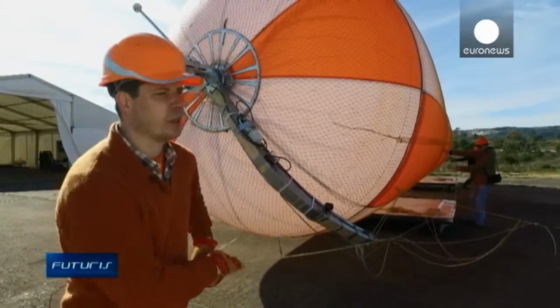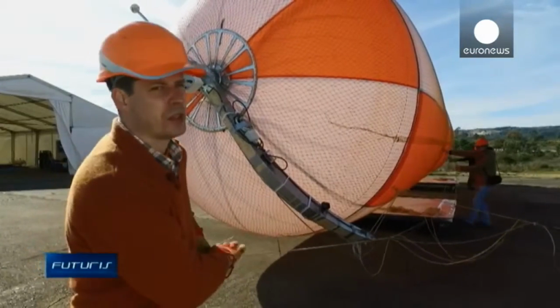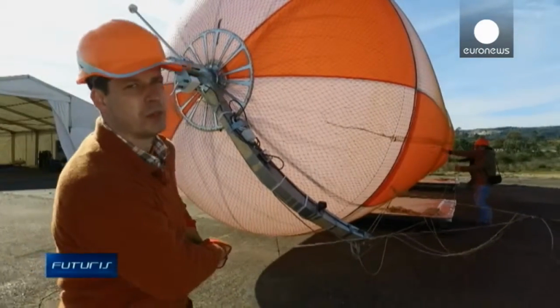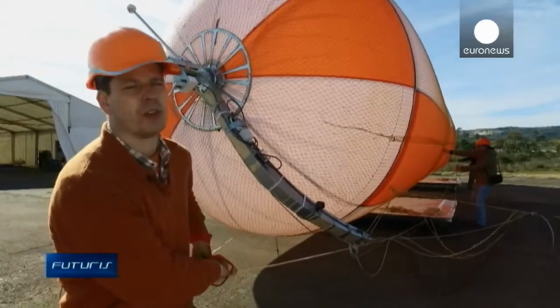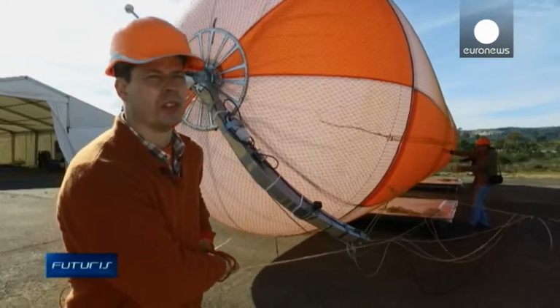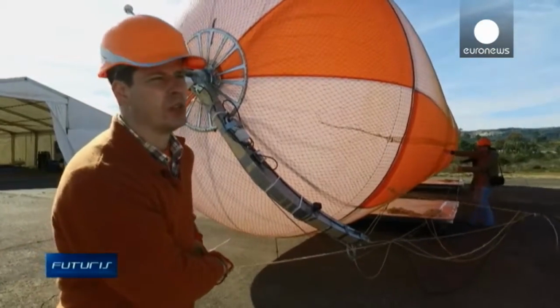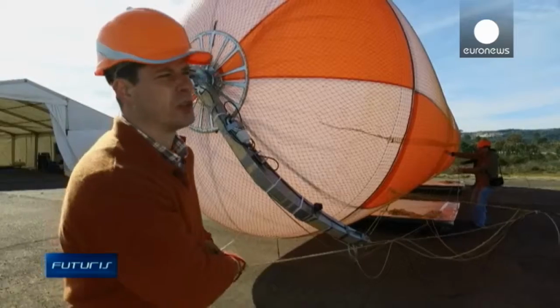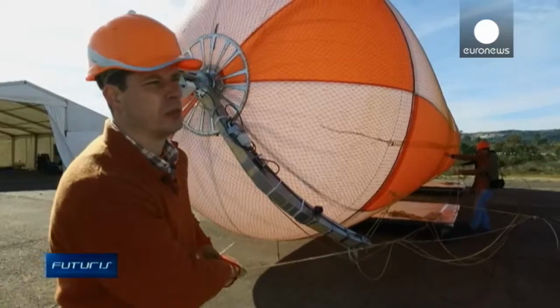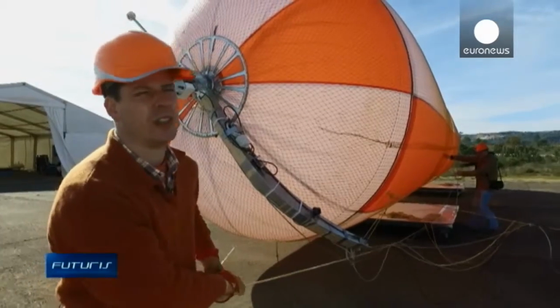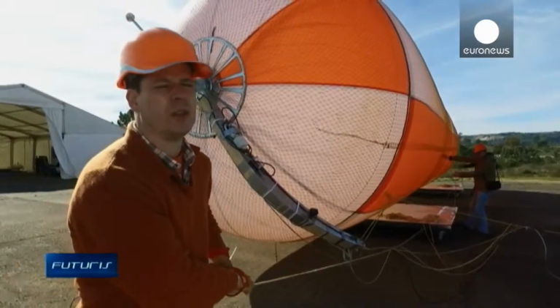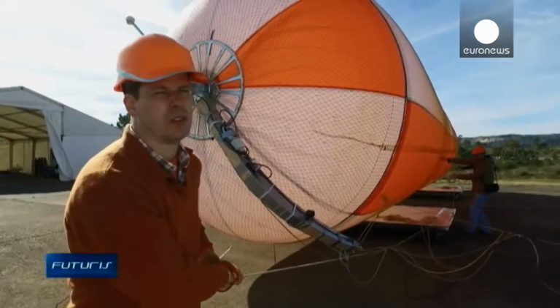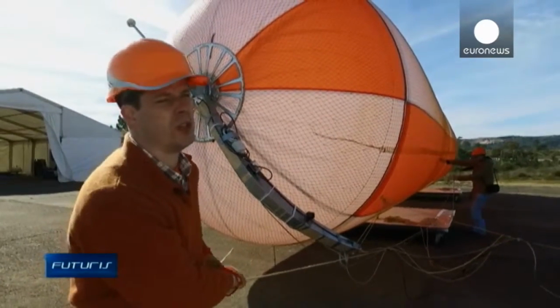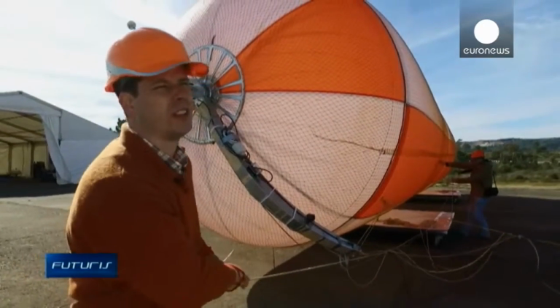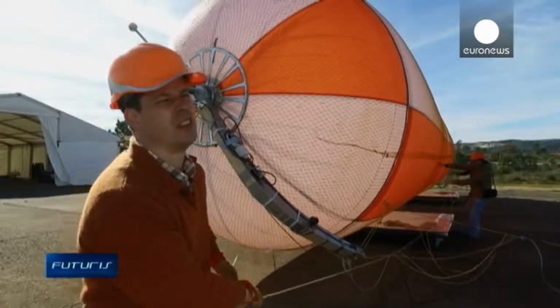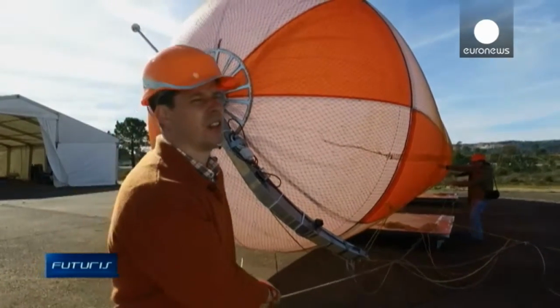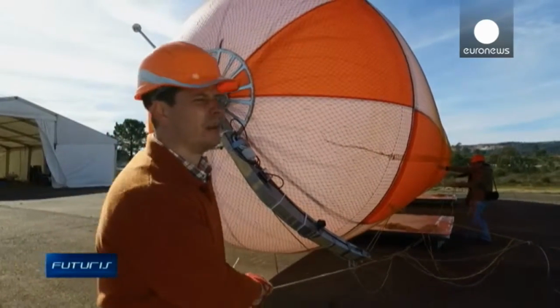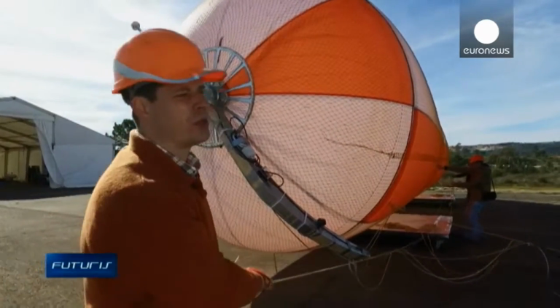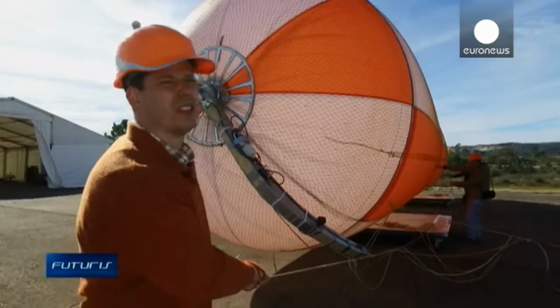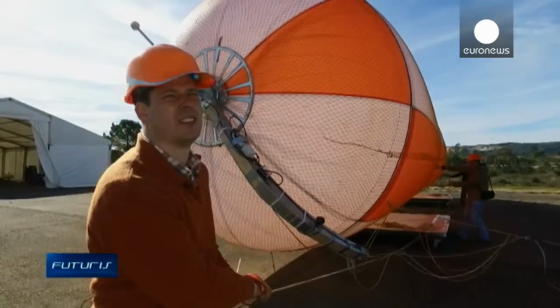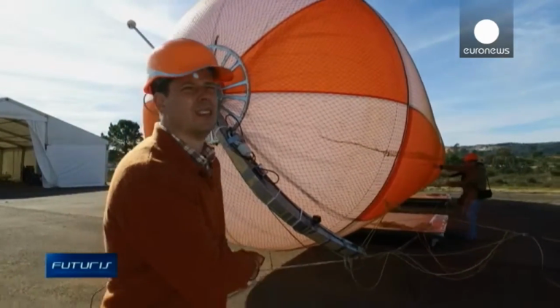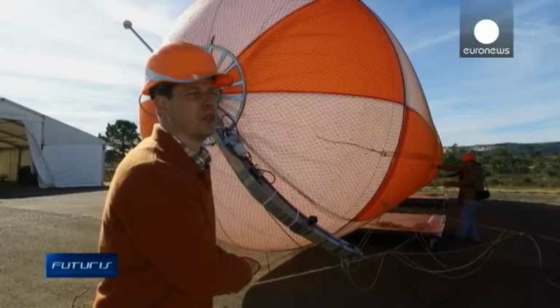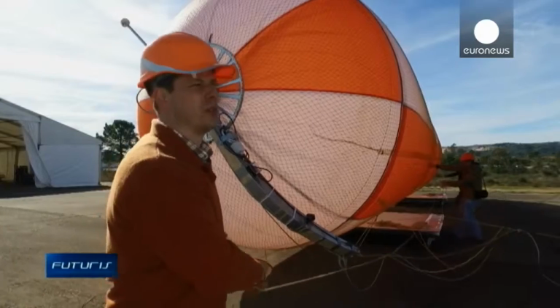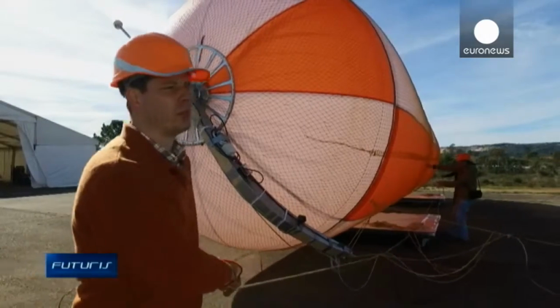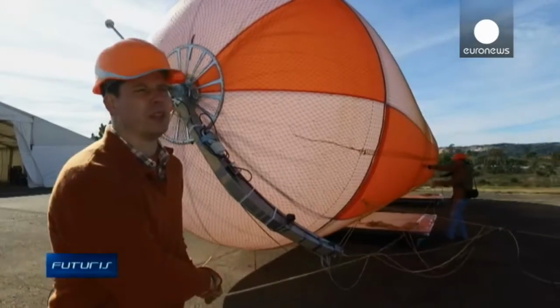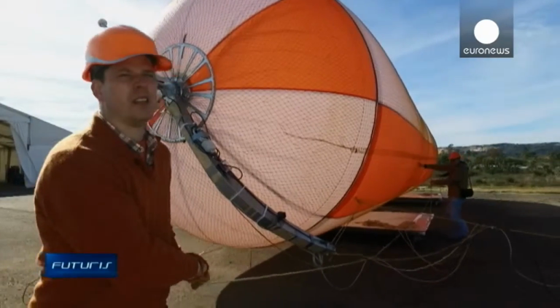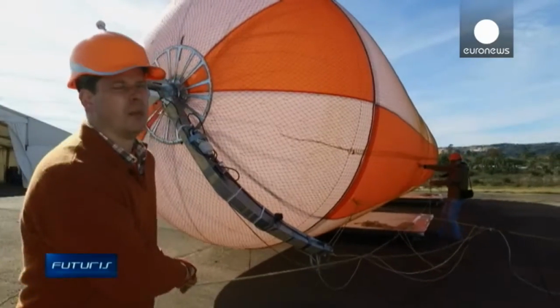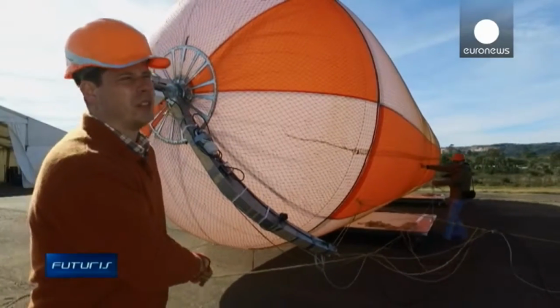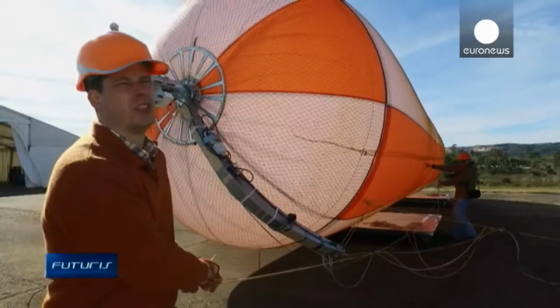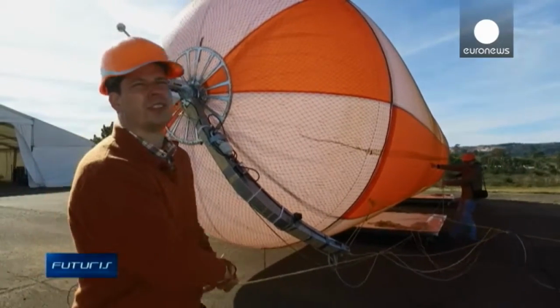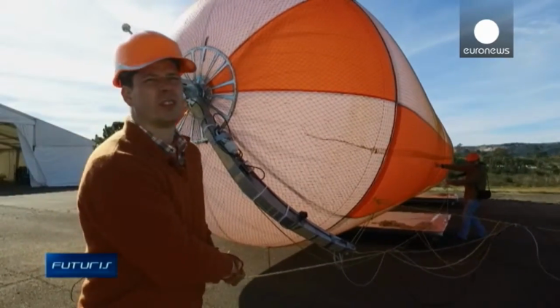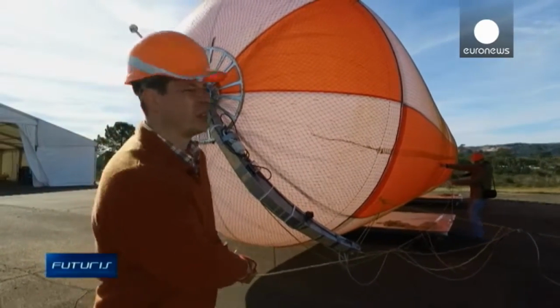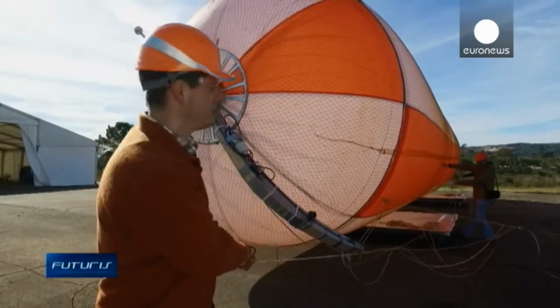With this, we can go as high as two kilometers above the ground. Energy is eight times stronger, and the airstreams more steady, so we can get more energy with this system.